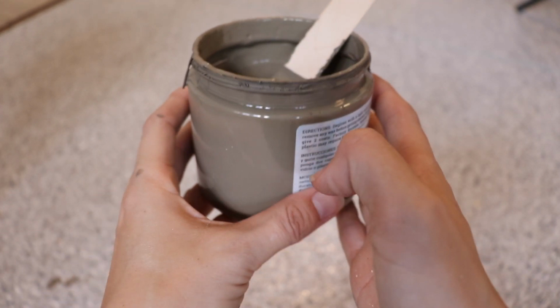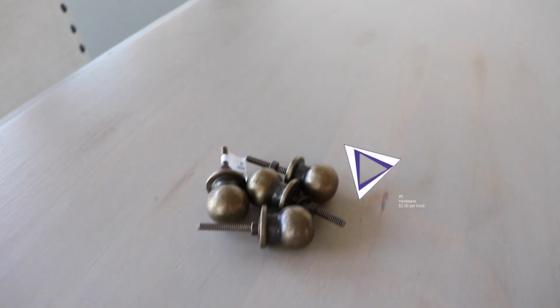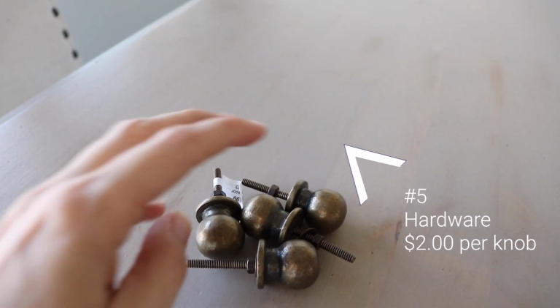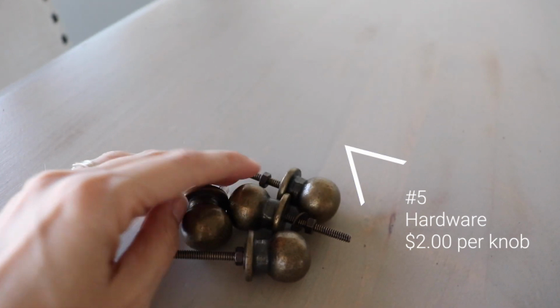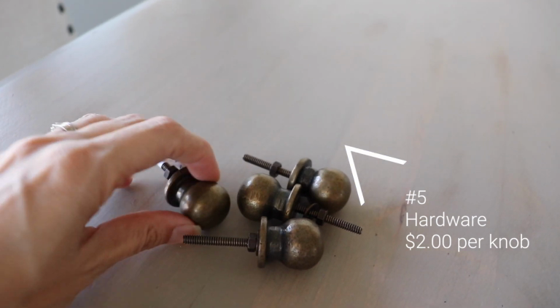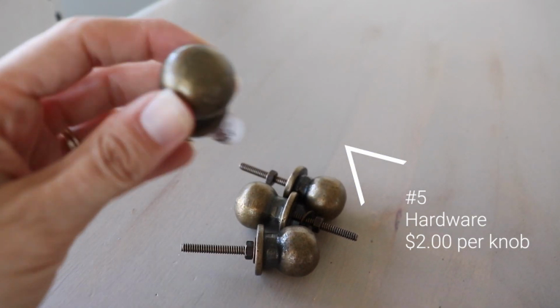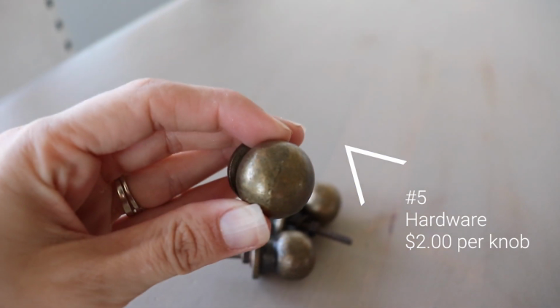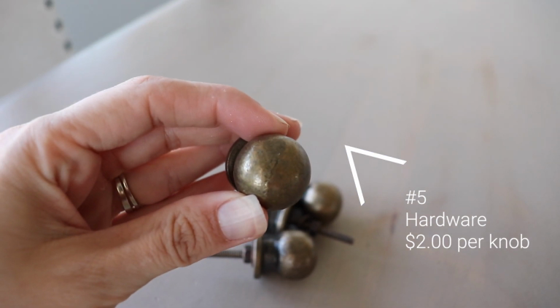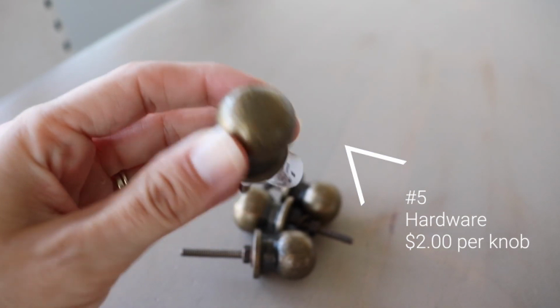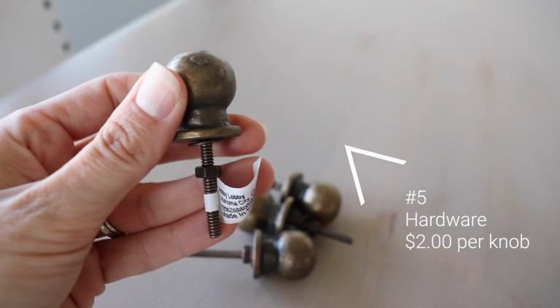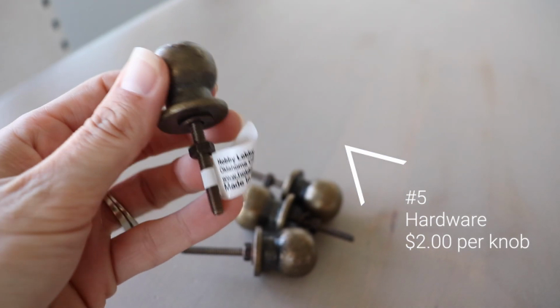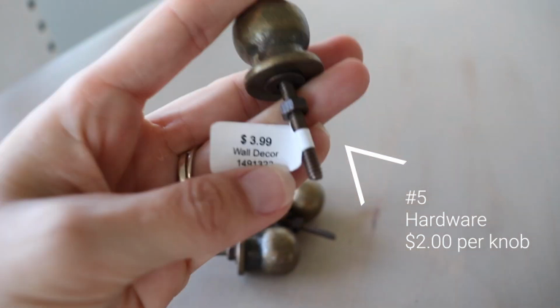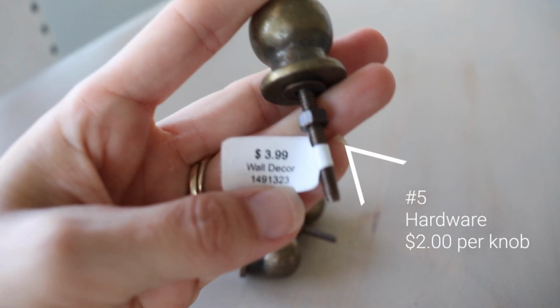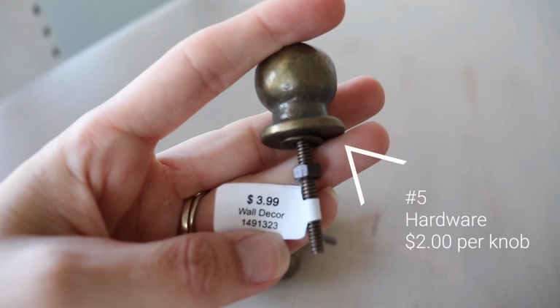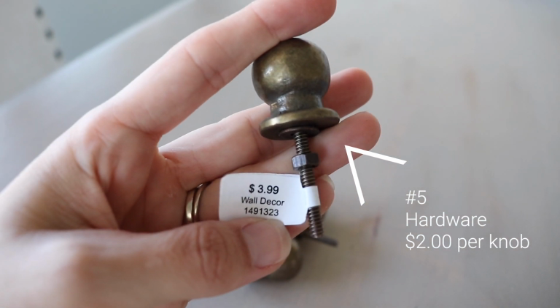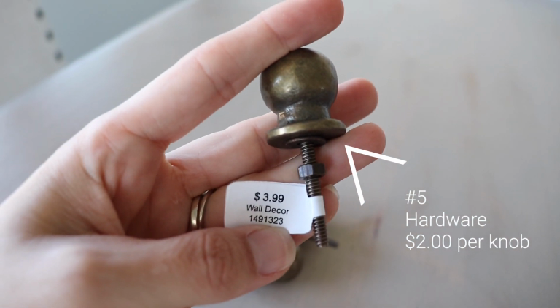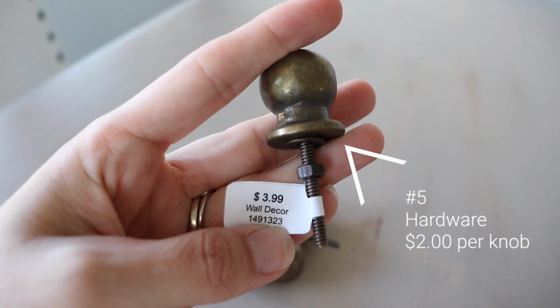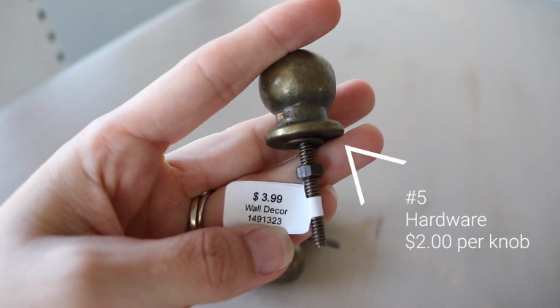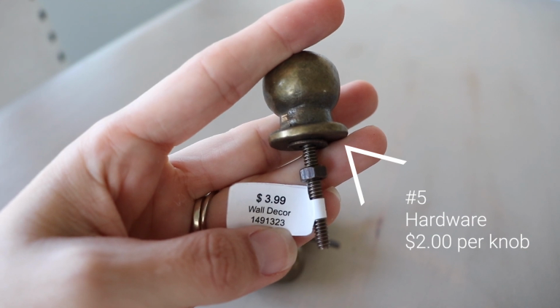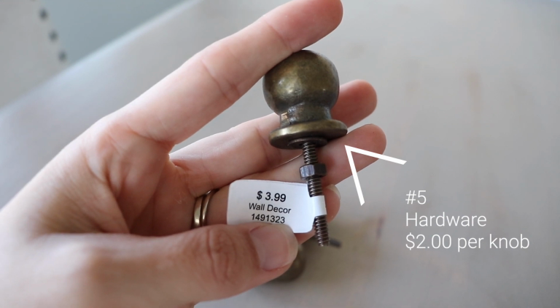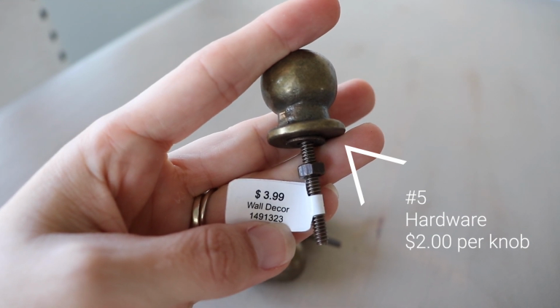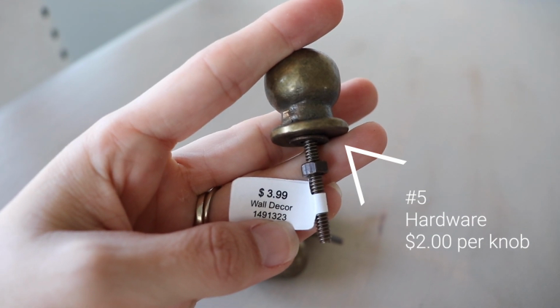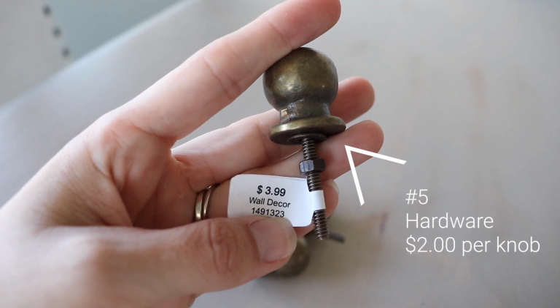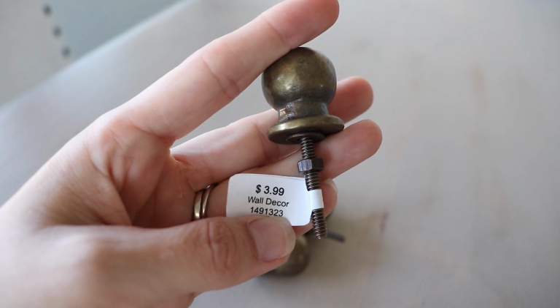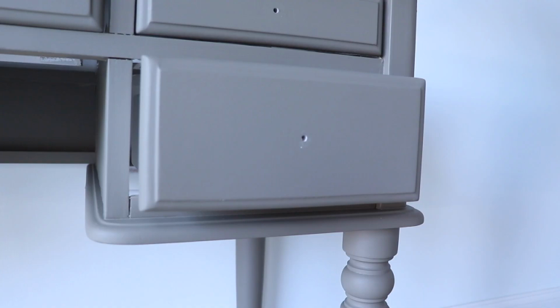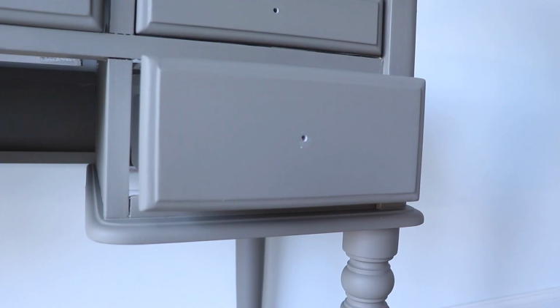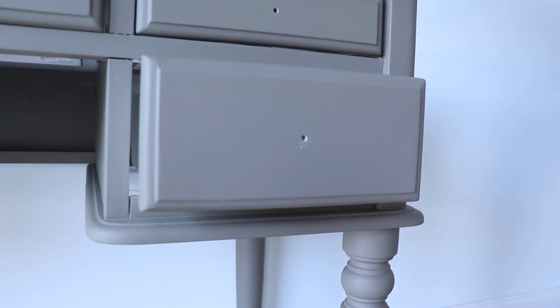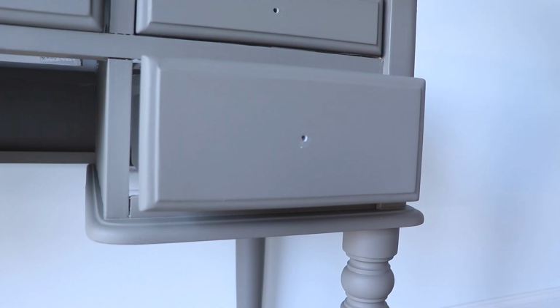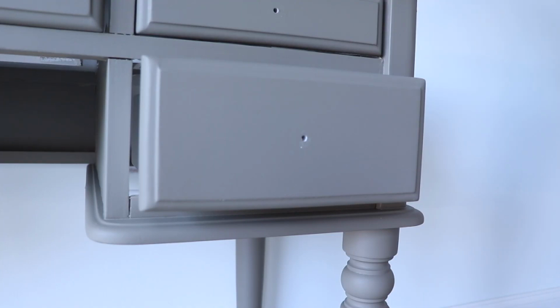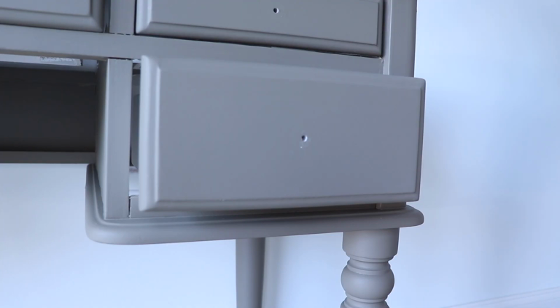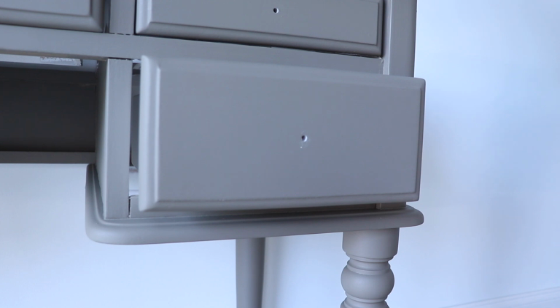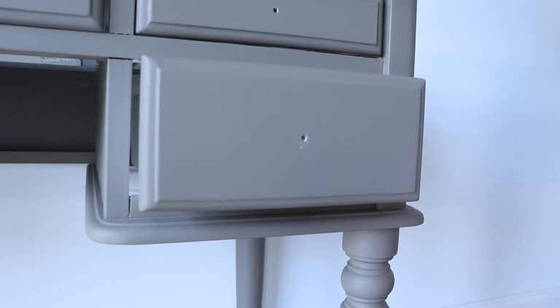My last item — number five — is my new hardware. I got these from Hobby Lobby: five of them at $2 a piece because they were 50% off. A very small investment for new hardware on this piece.